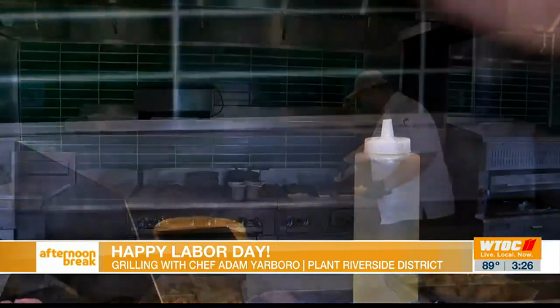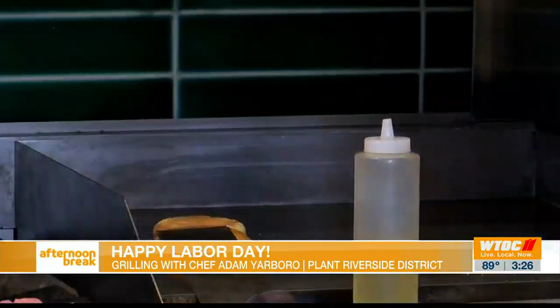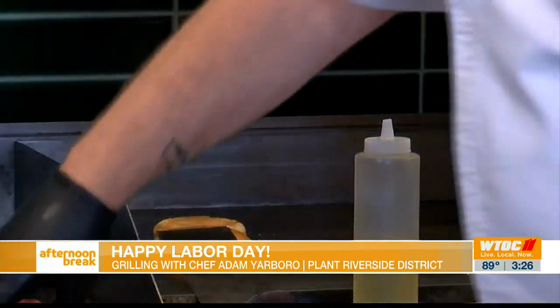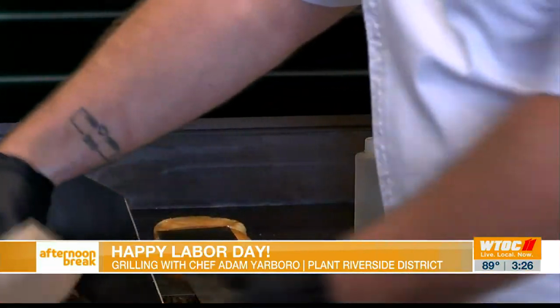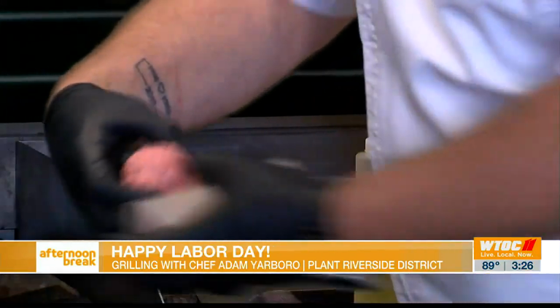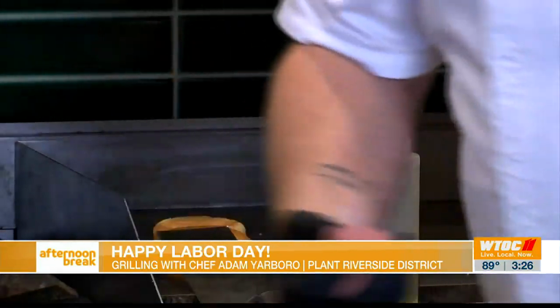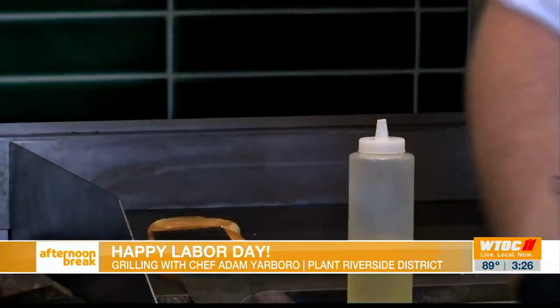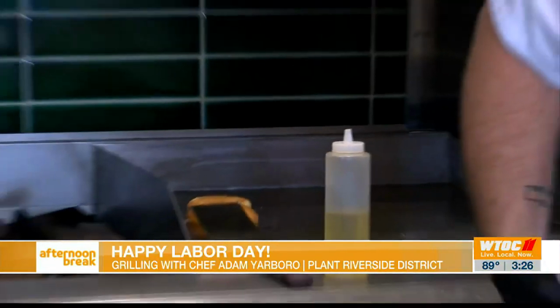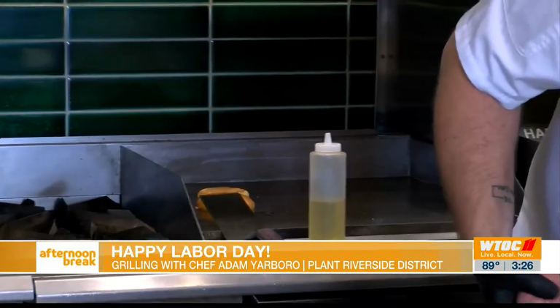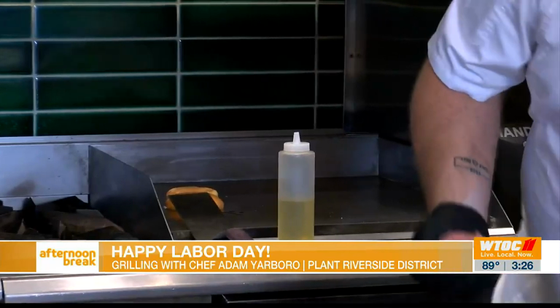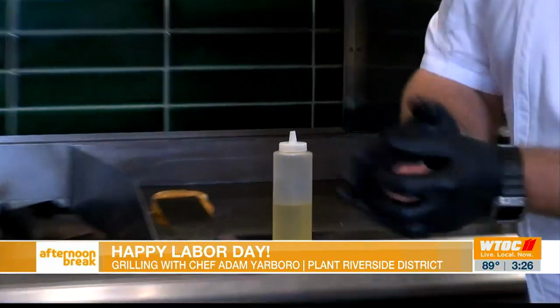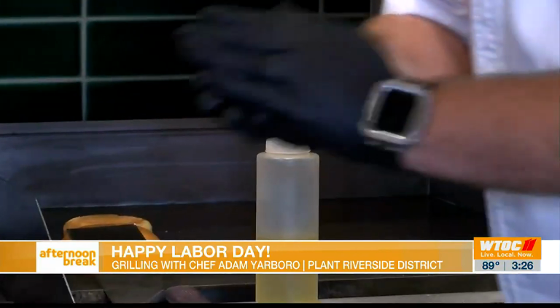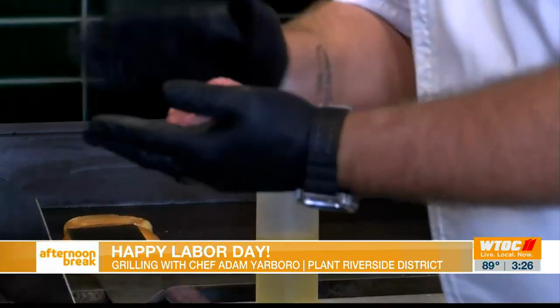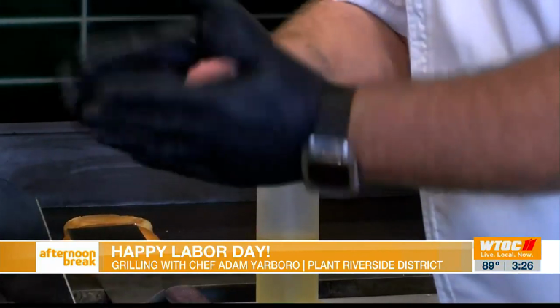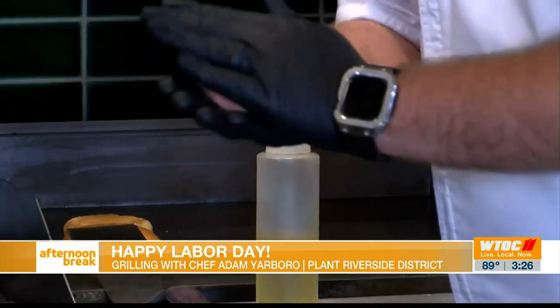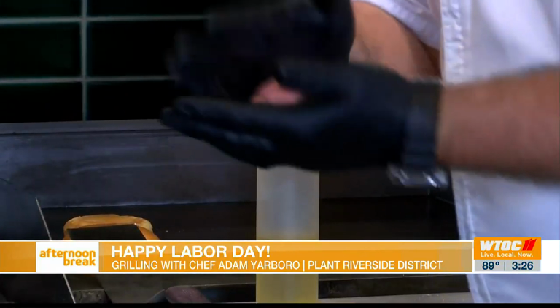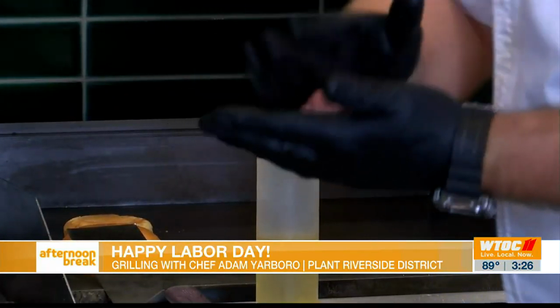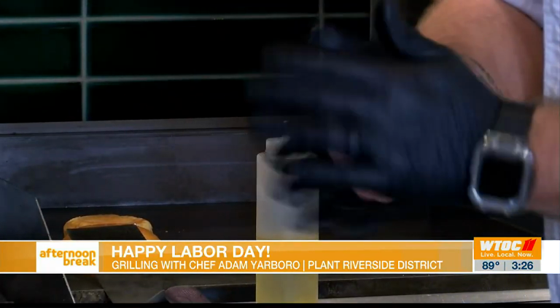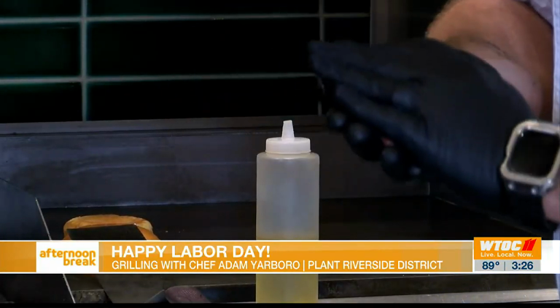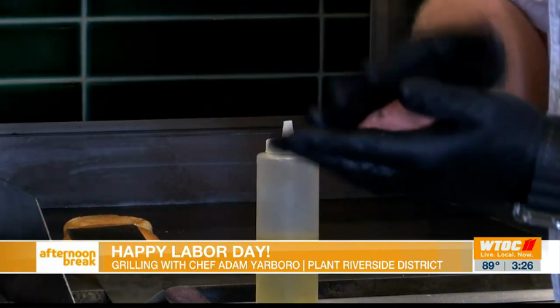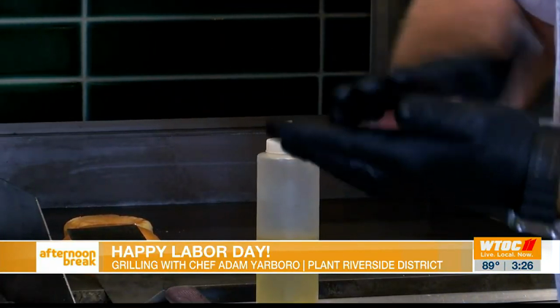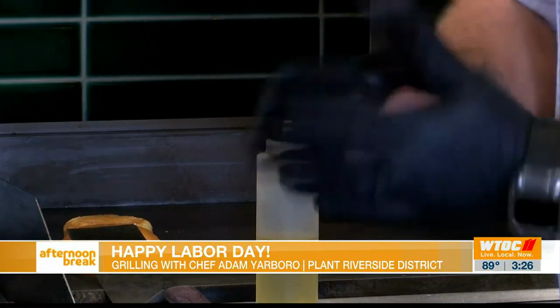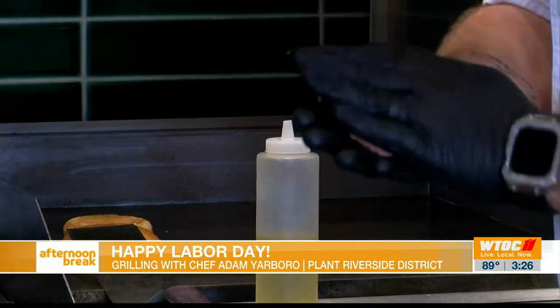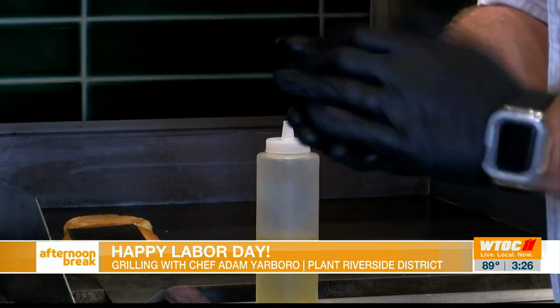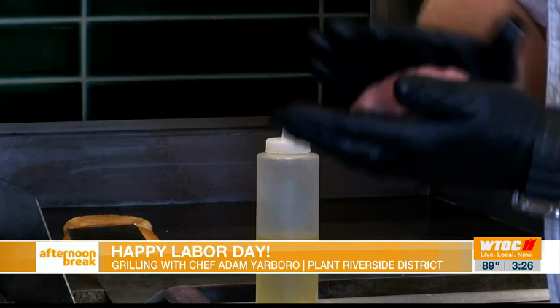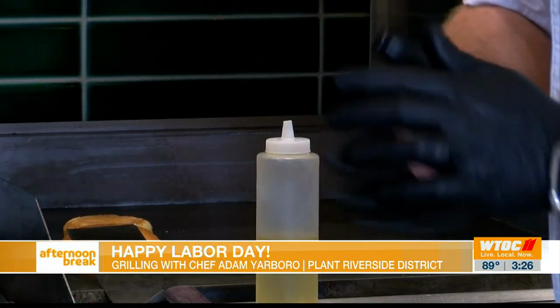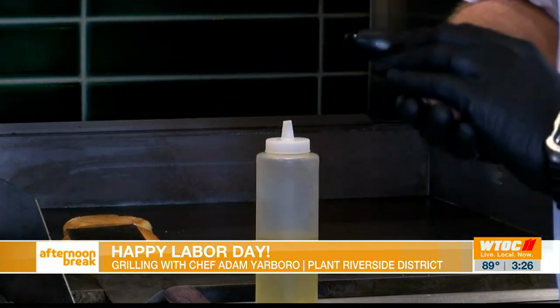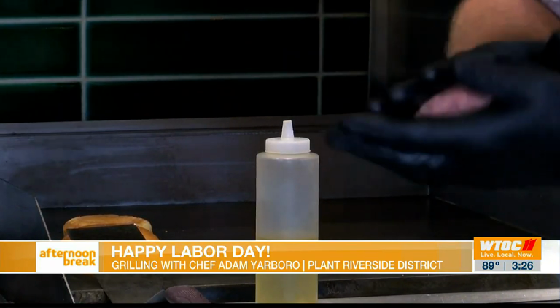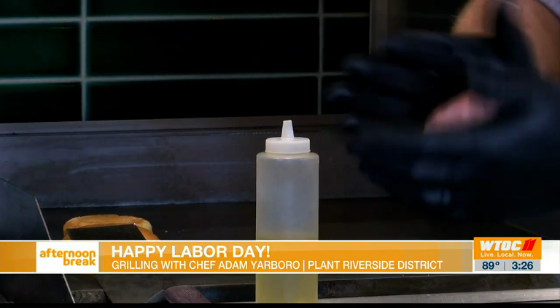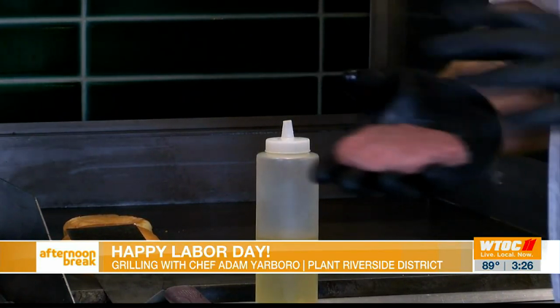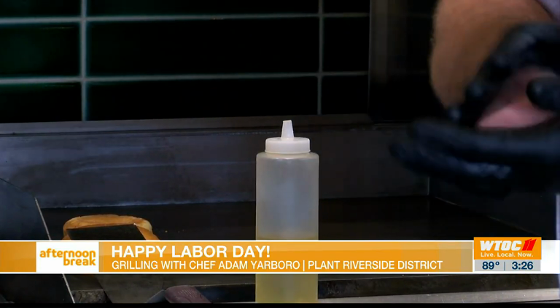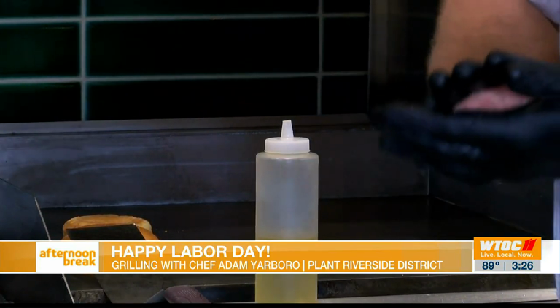Right here we have an 80-20 patty. We're only going to do one patty today, but if you want to get a double patty, you're more than welcome to. Our burger here is a smash burger, so everything is around a 5-ounce patty.